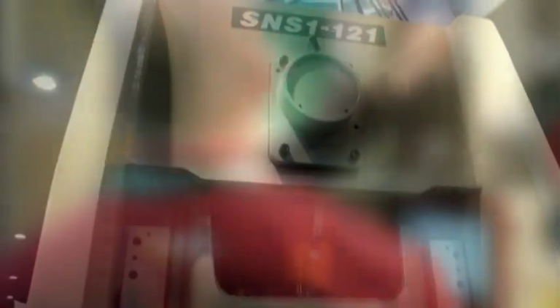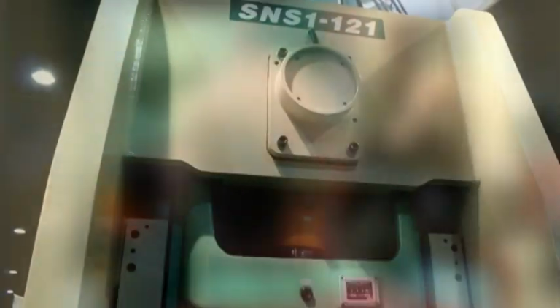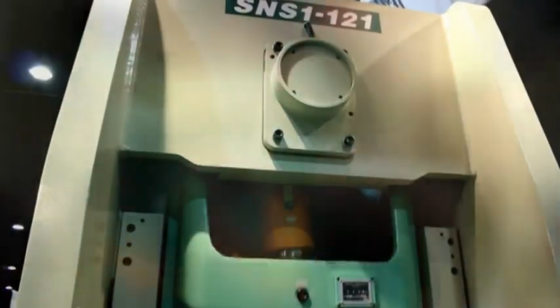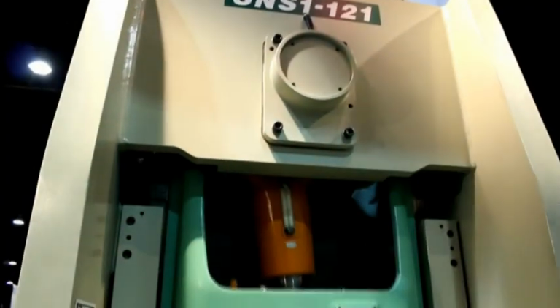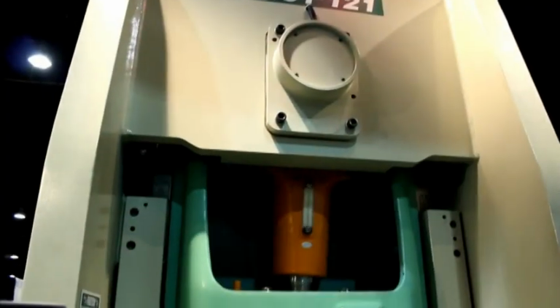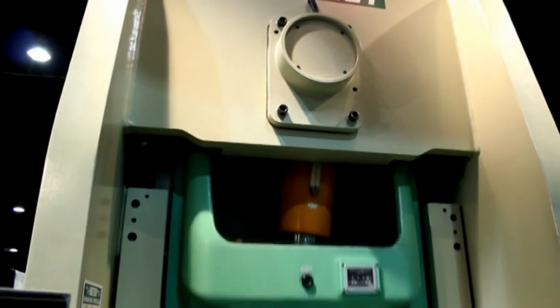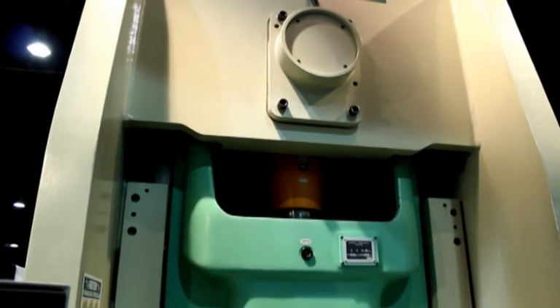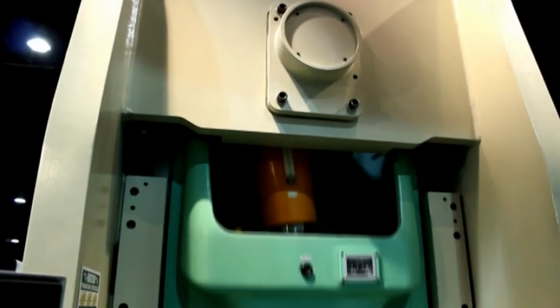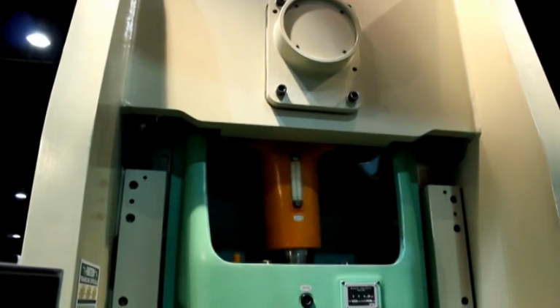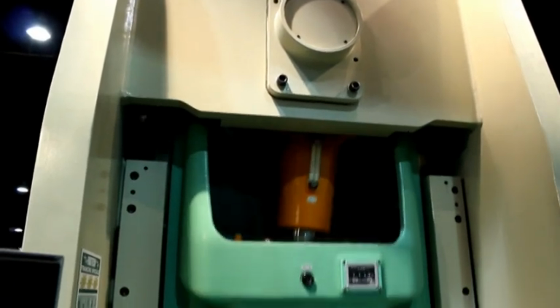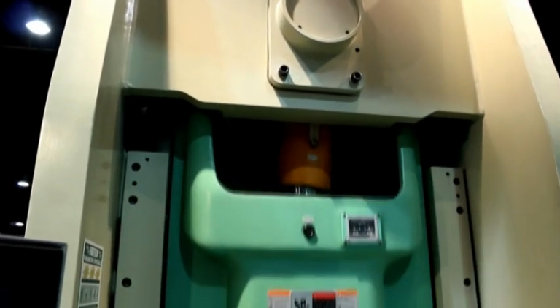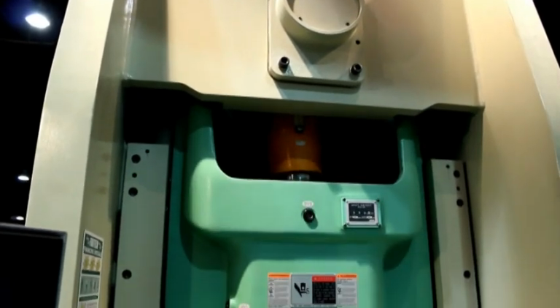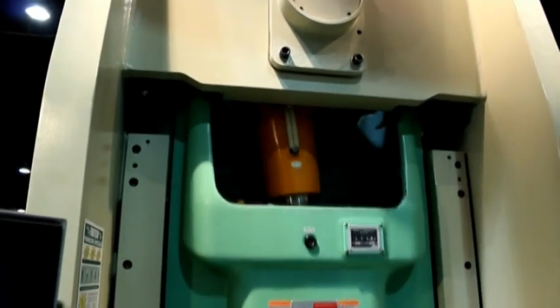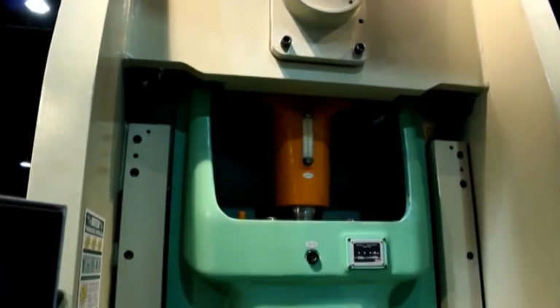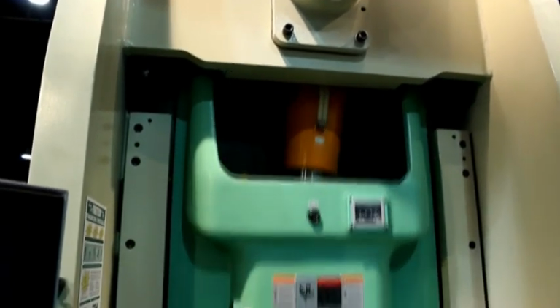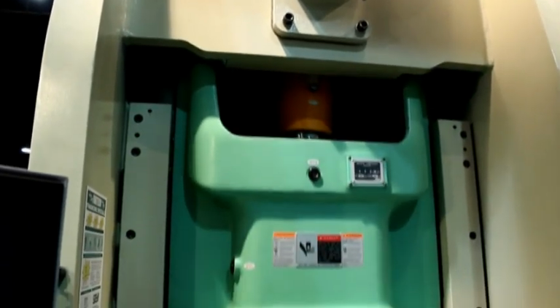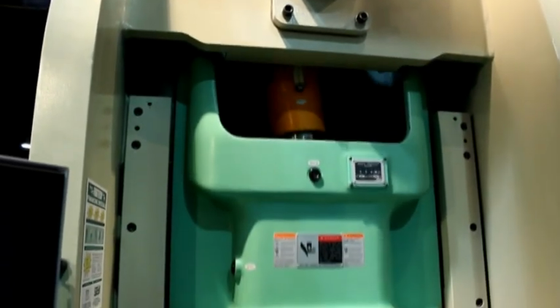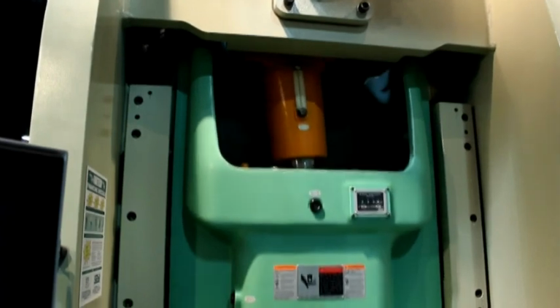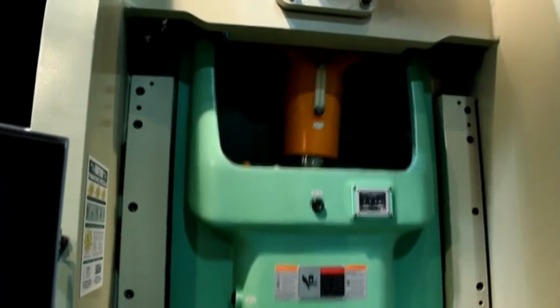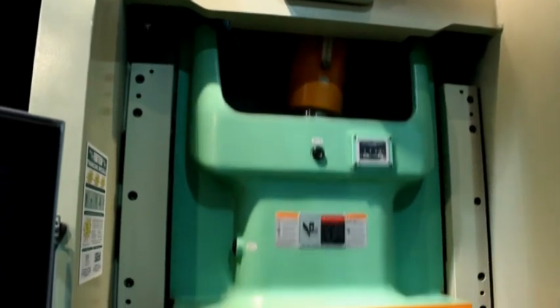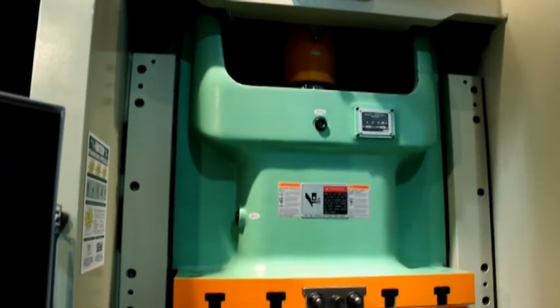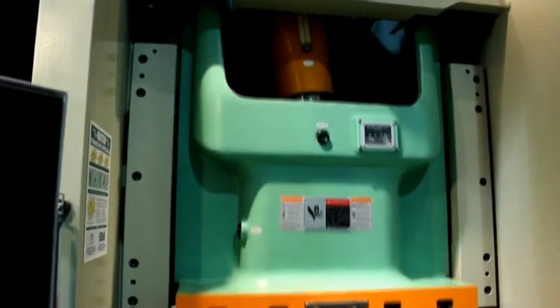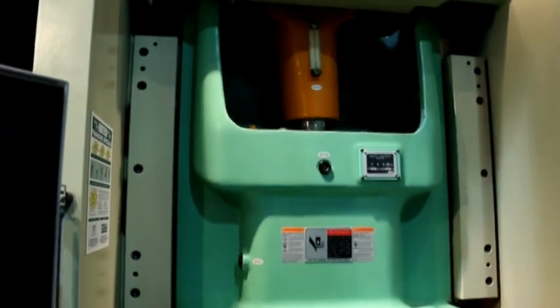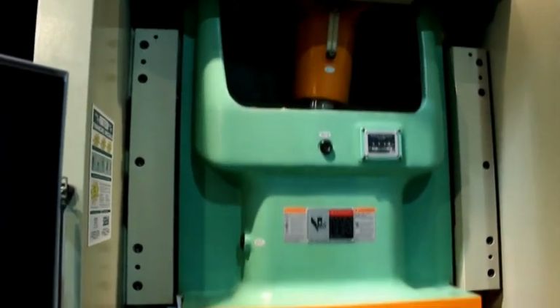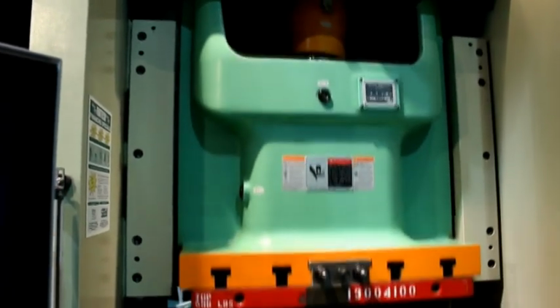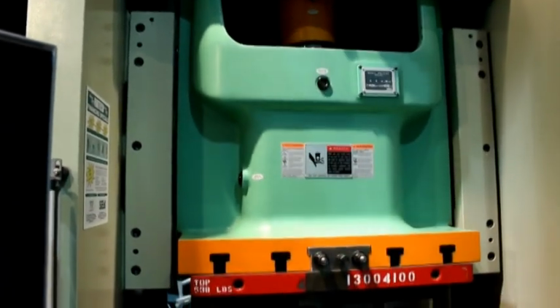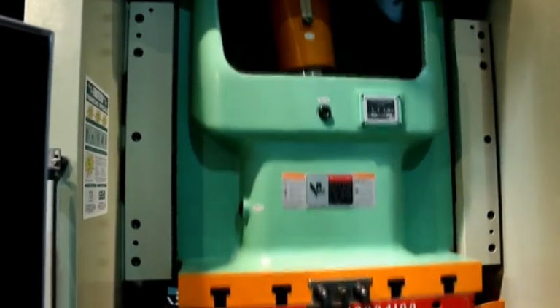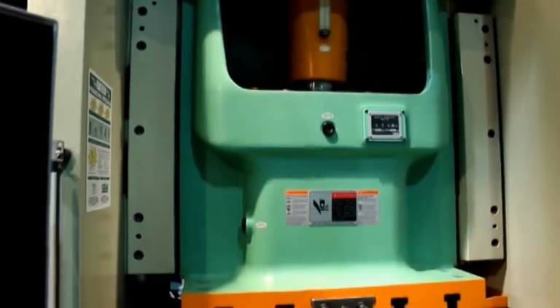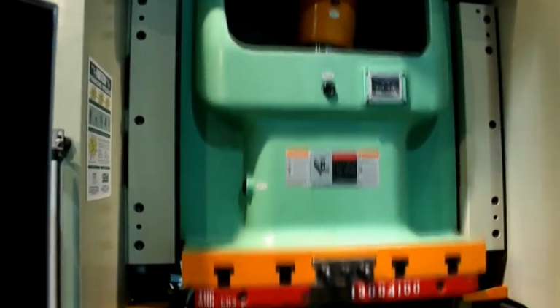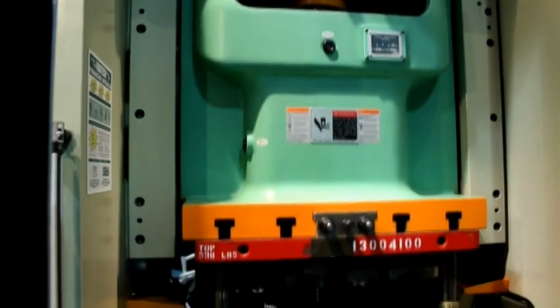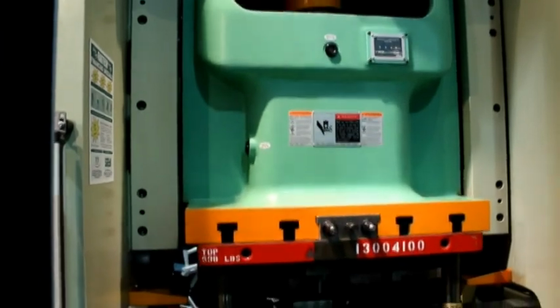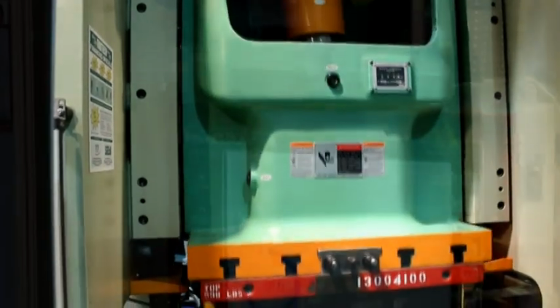All SEYI presses come equipped with a hydraulic overload system to protect the press and tooling in an overload situation. Its design is low maintenance compared to multi-port systems and can be manually released at any point in the stroke.